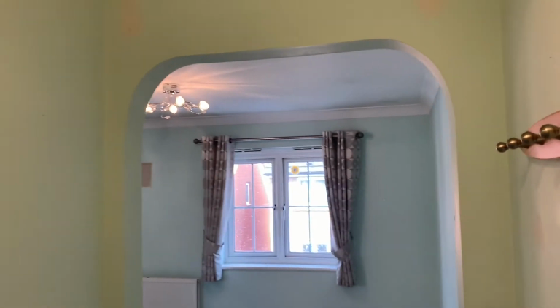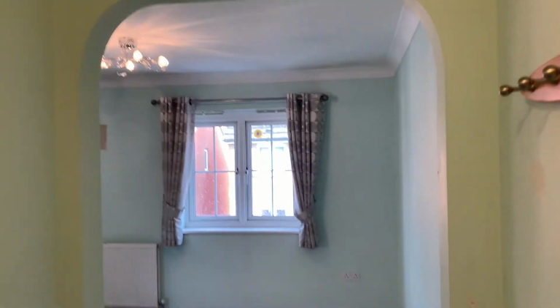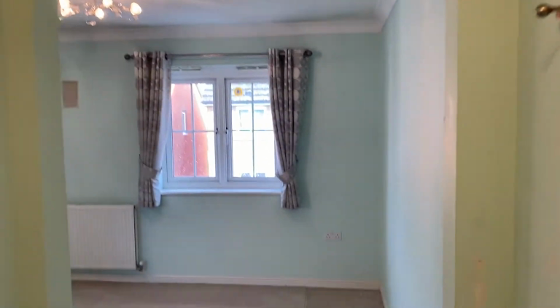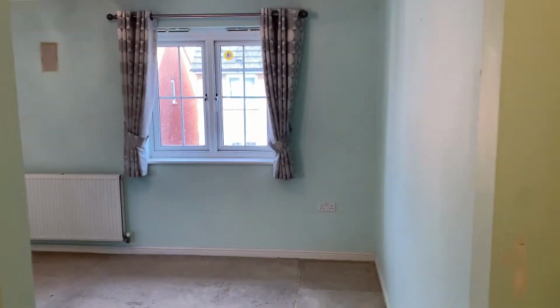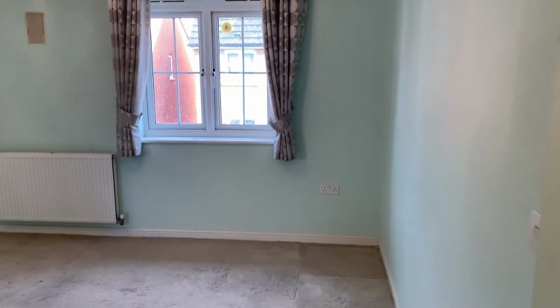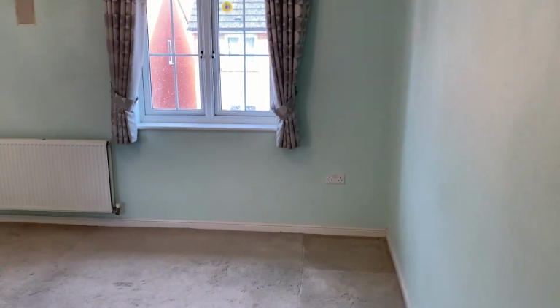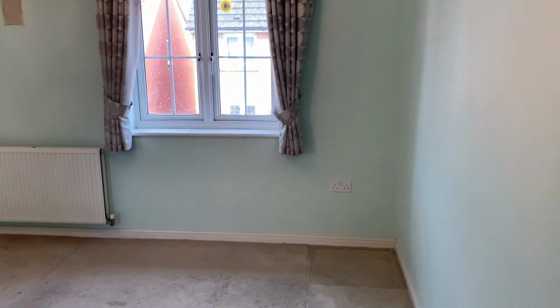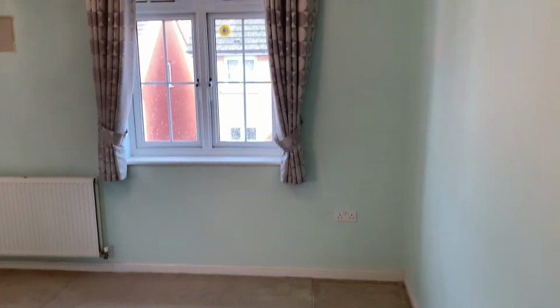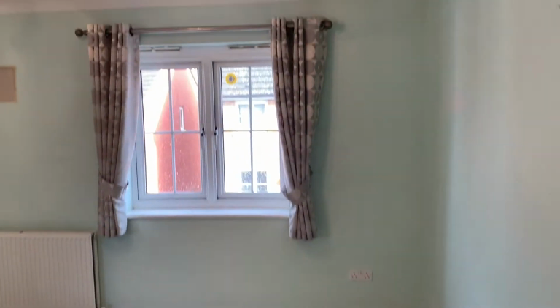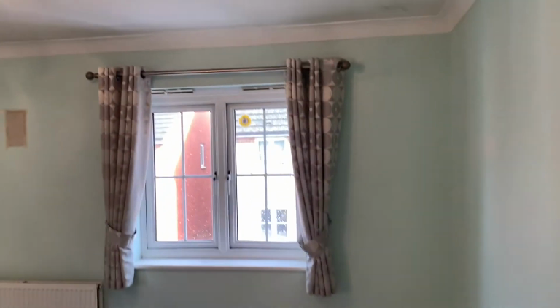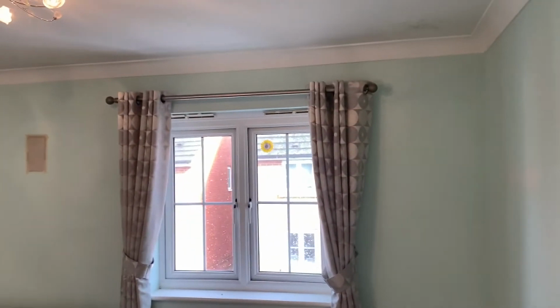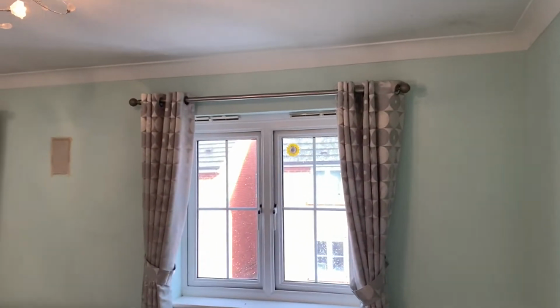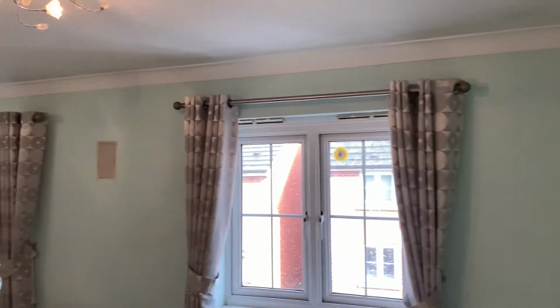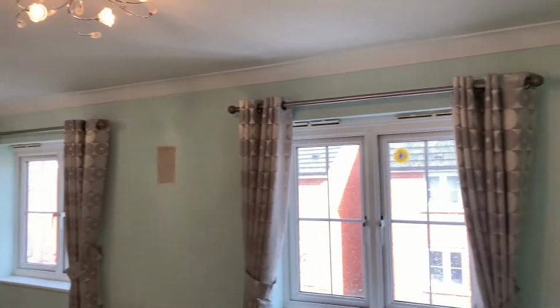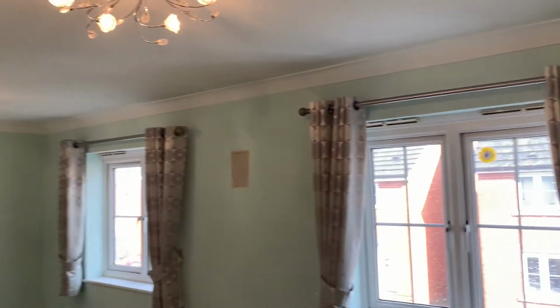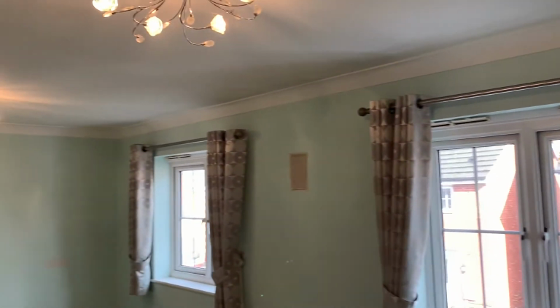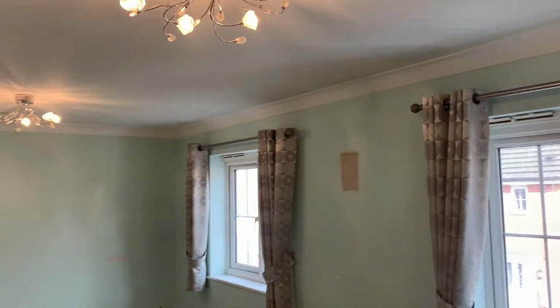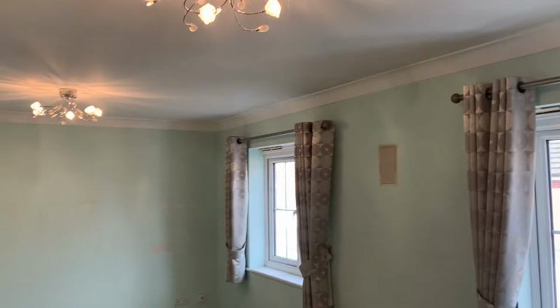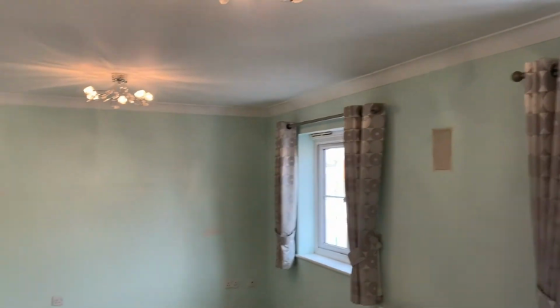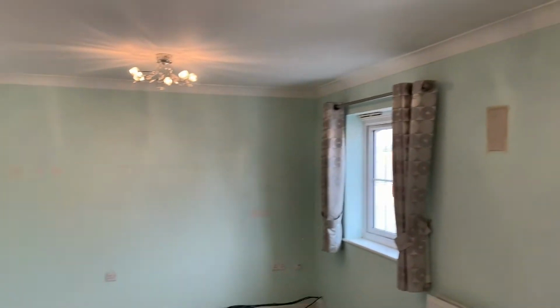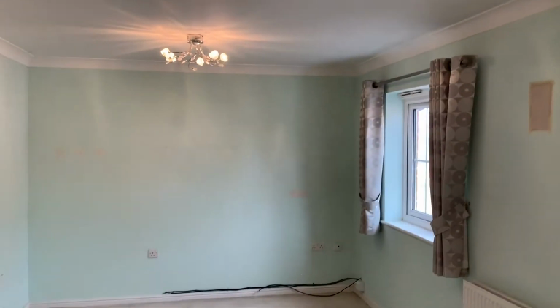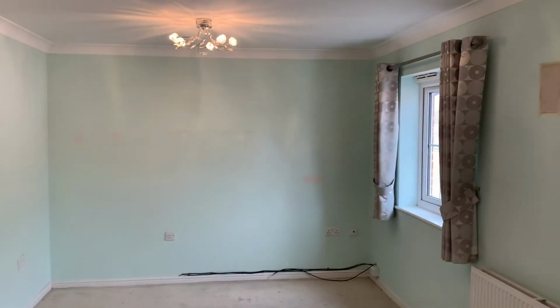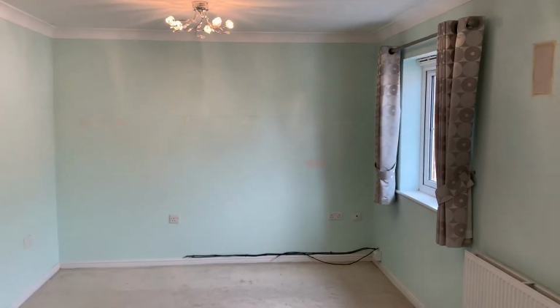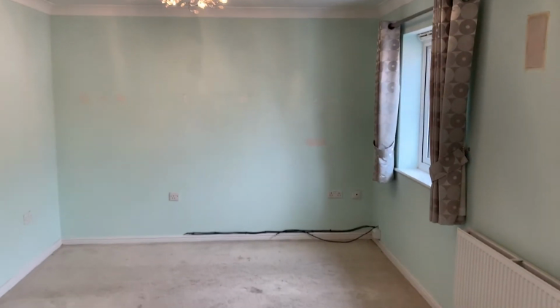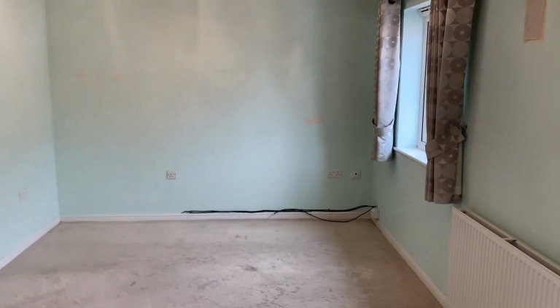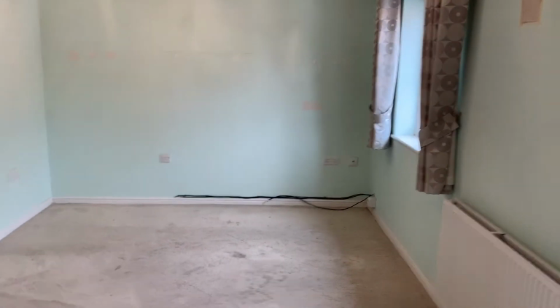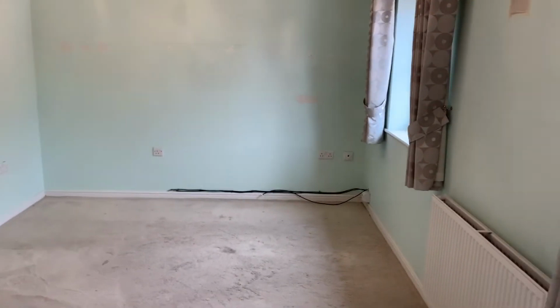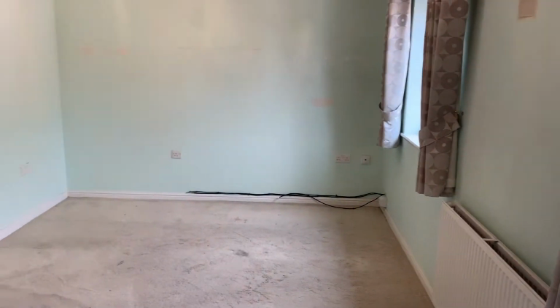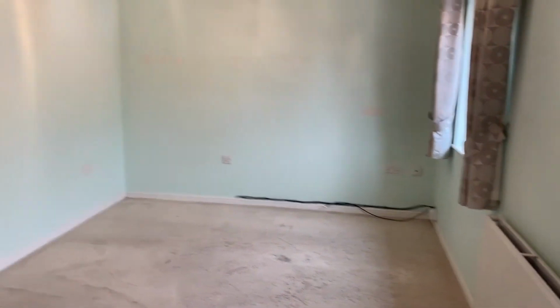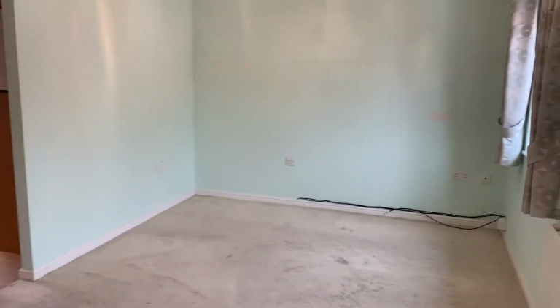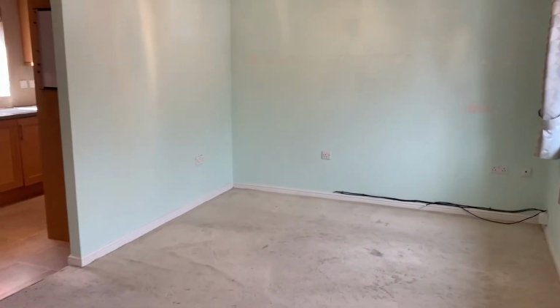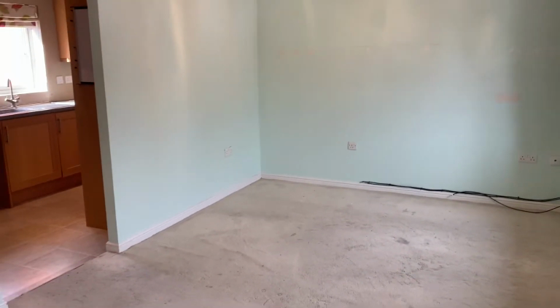Round to the right-hand side you have a good-sized living room that's dual aspect, allowing a lot of natural light to enter the room.